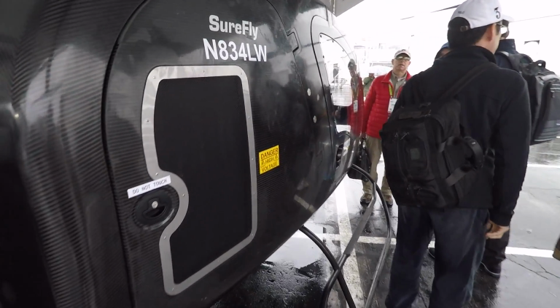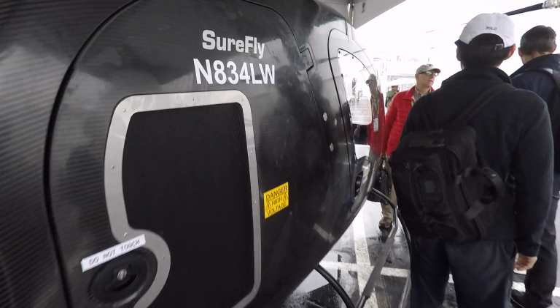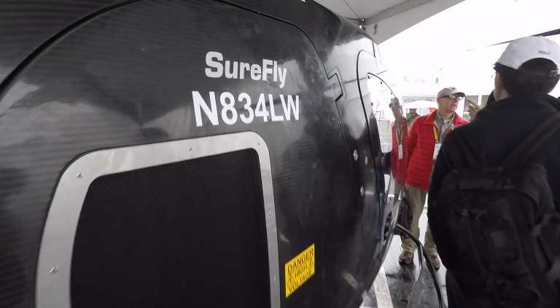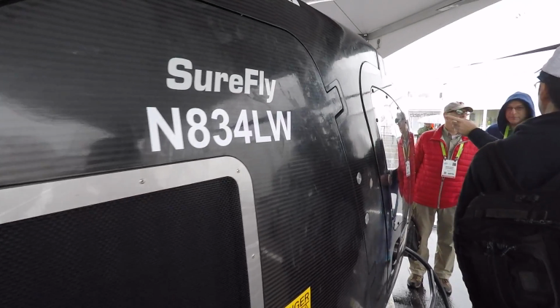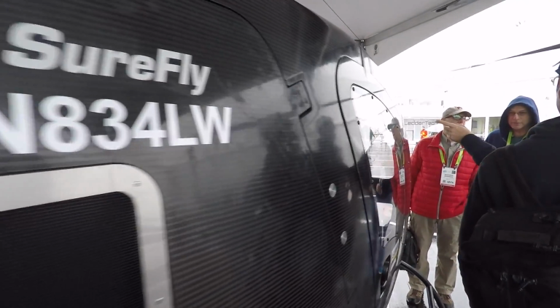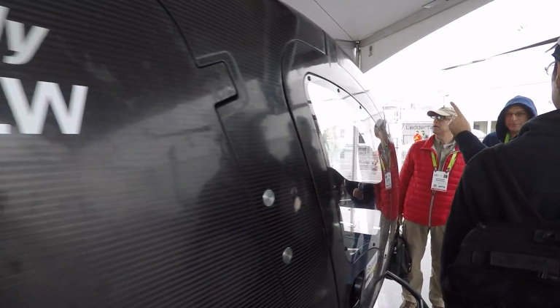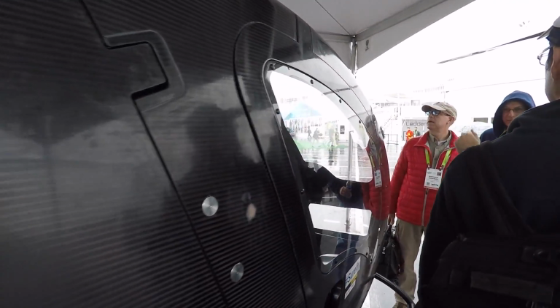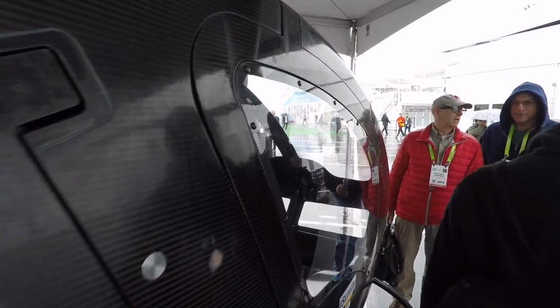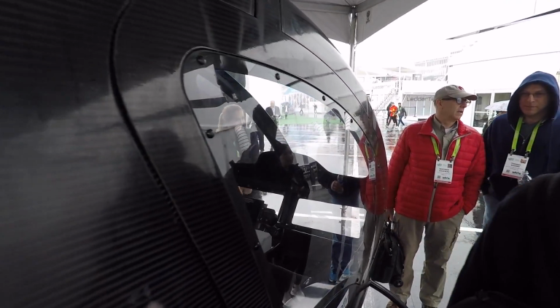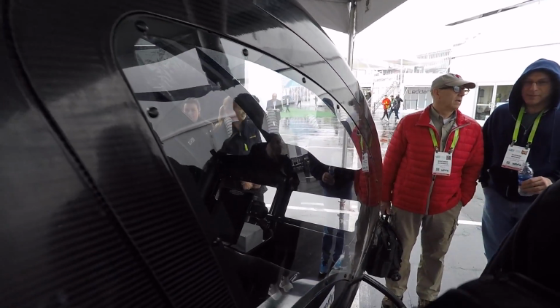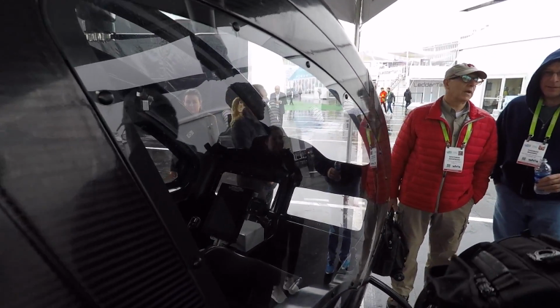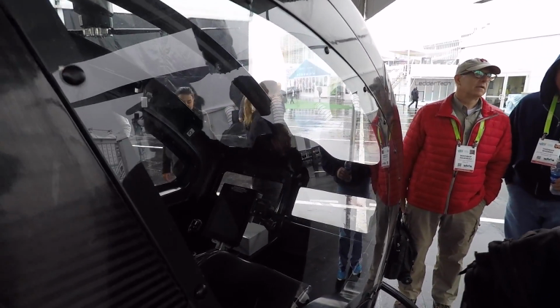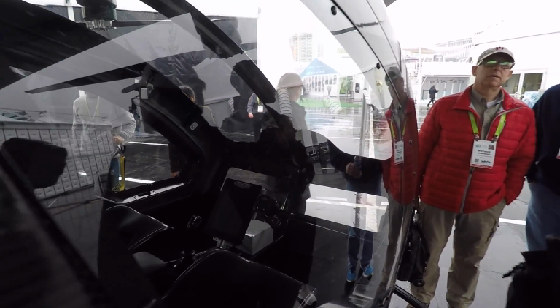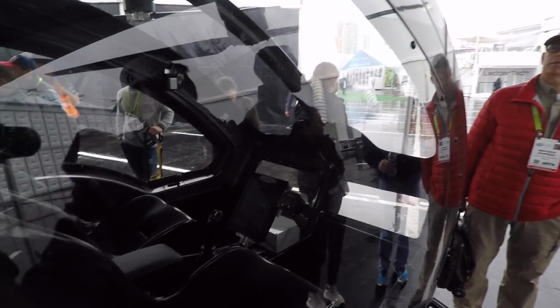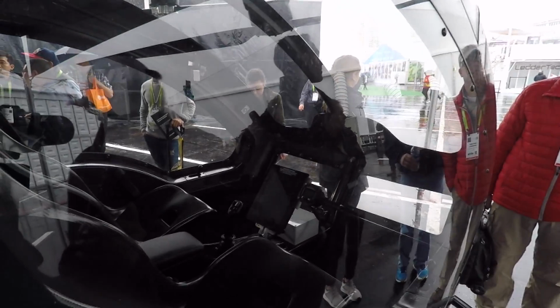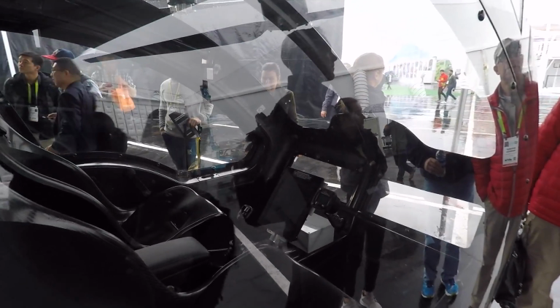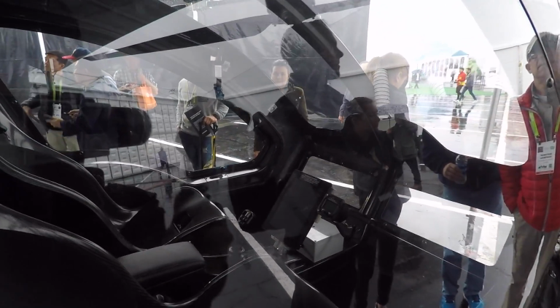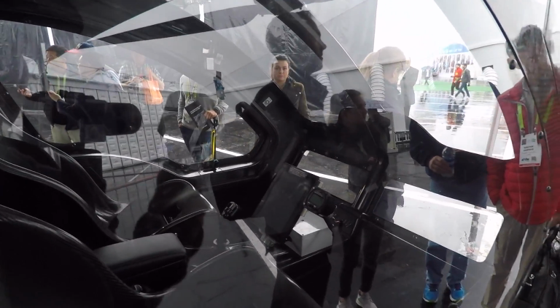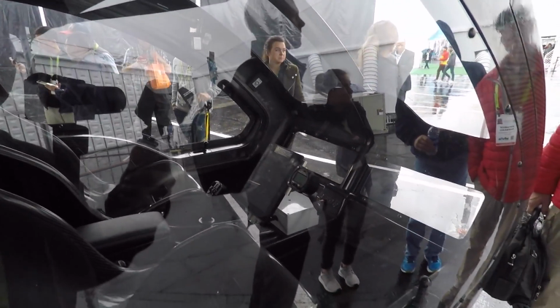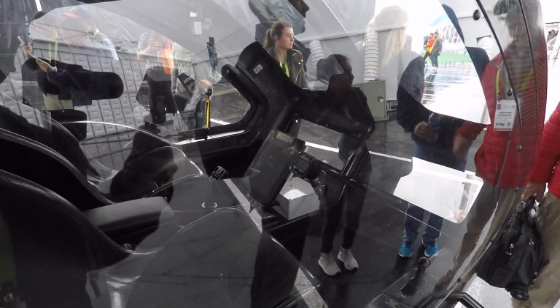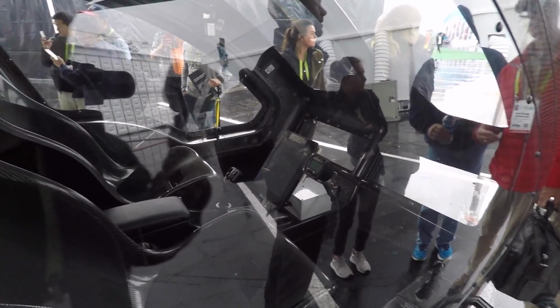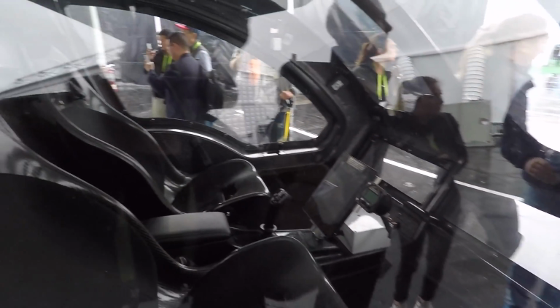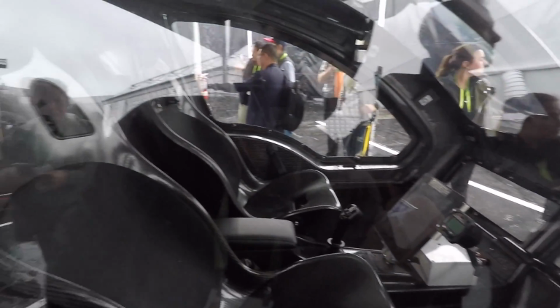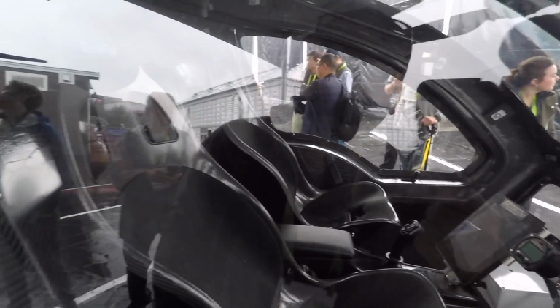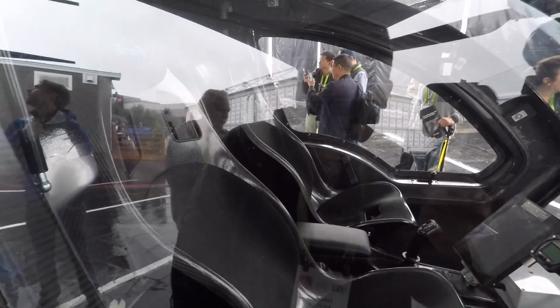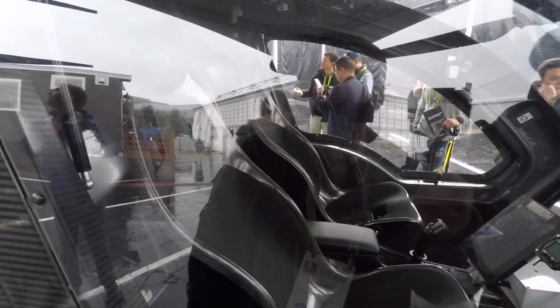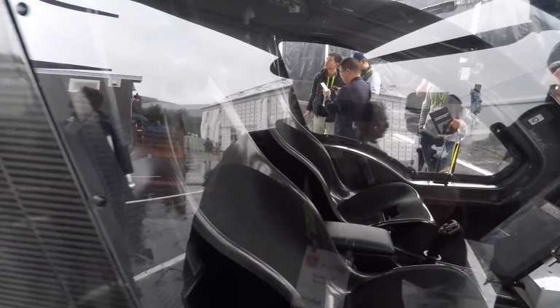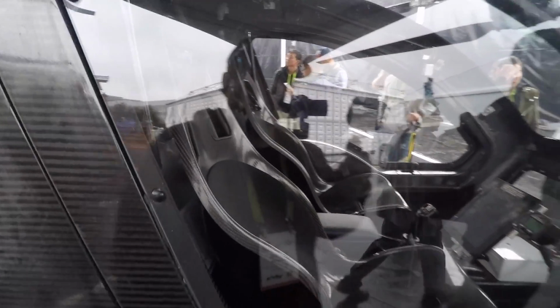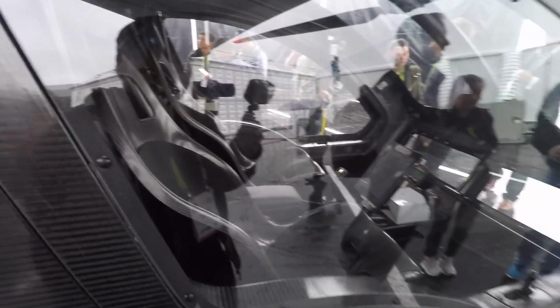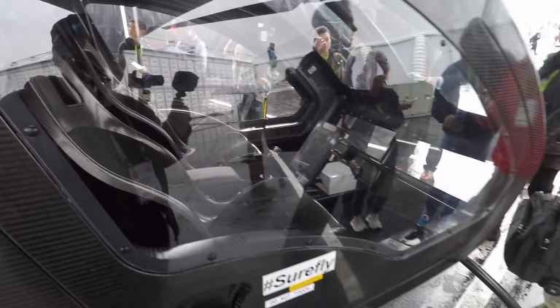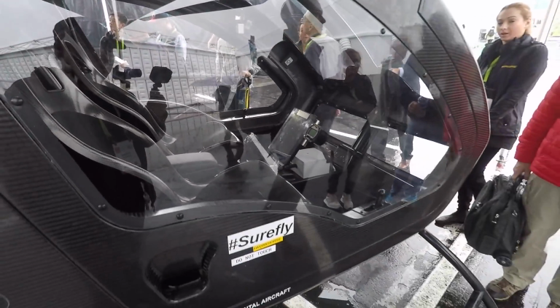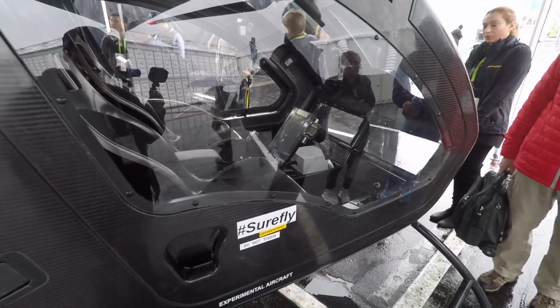It's called a SureFly. Let's take a look at the cockpit here. Looks like you can seat two people kind of snugly. Pretty much no cargo at all in here.